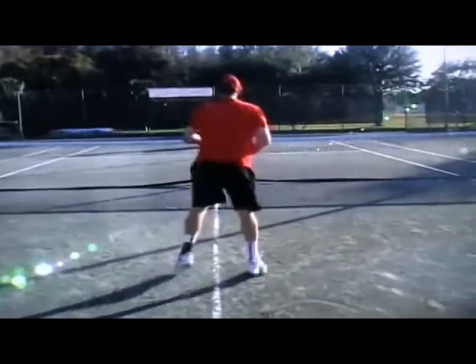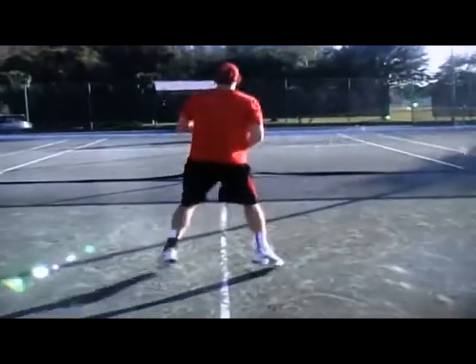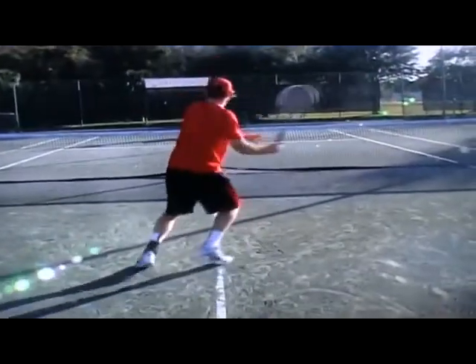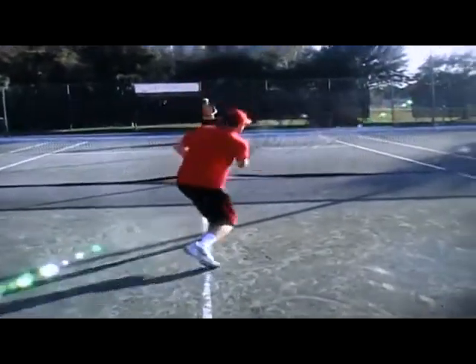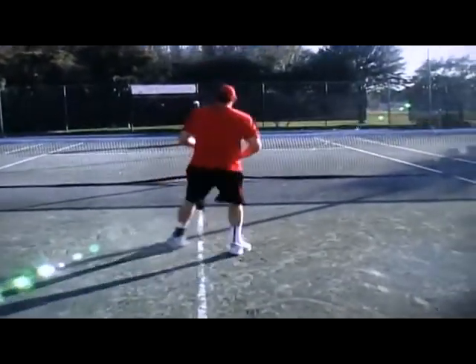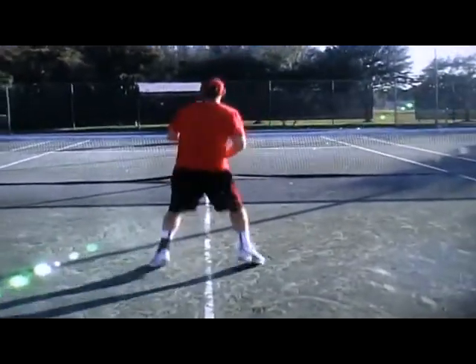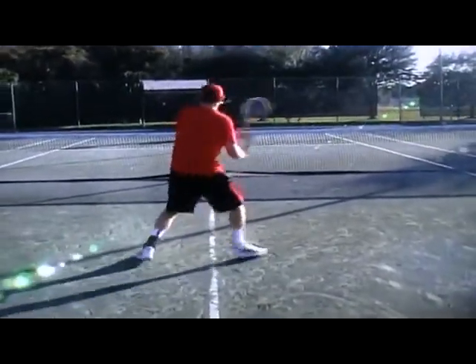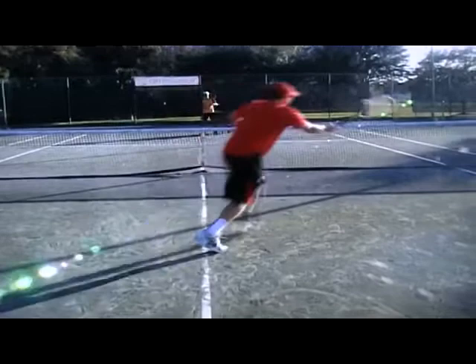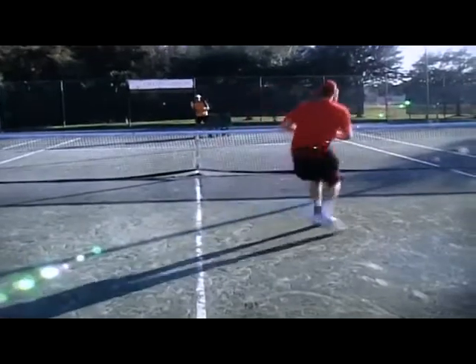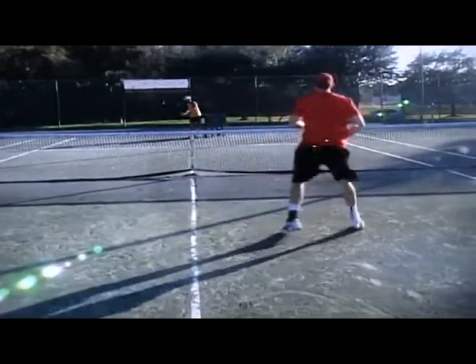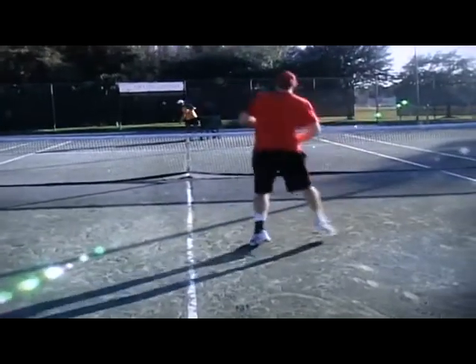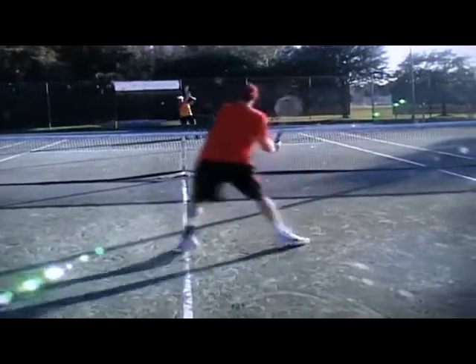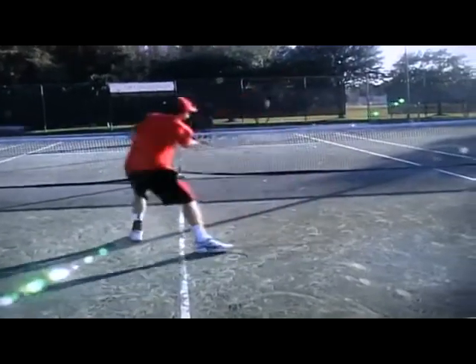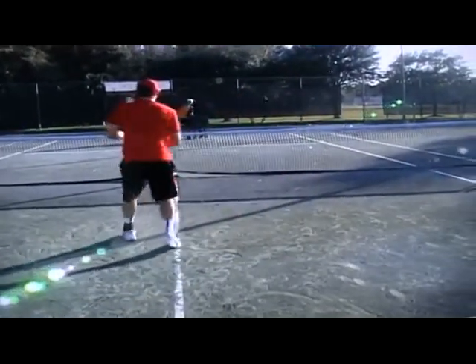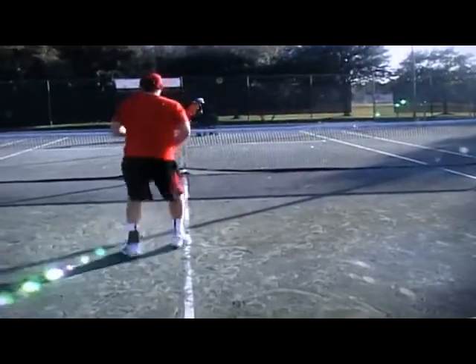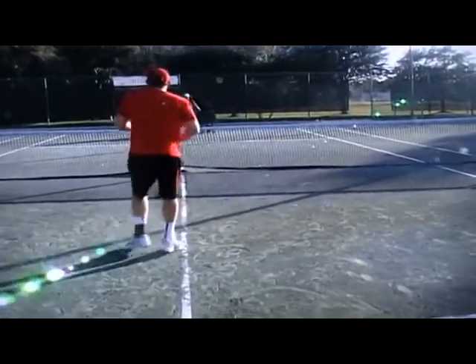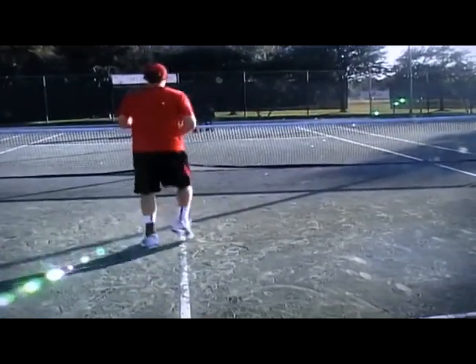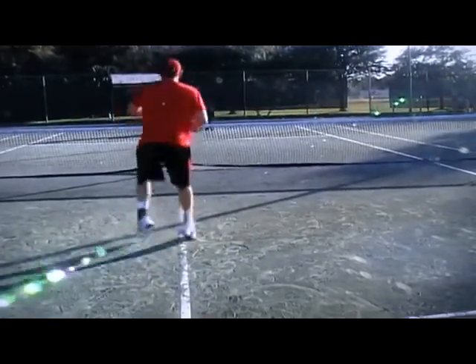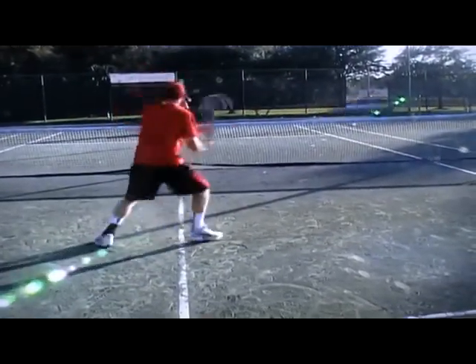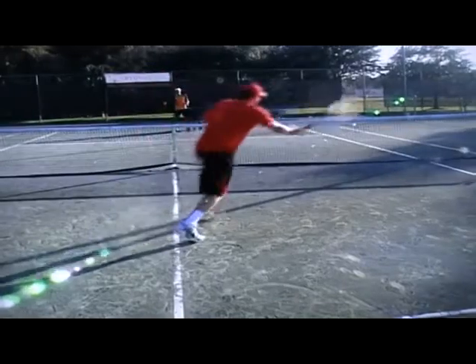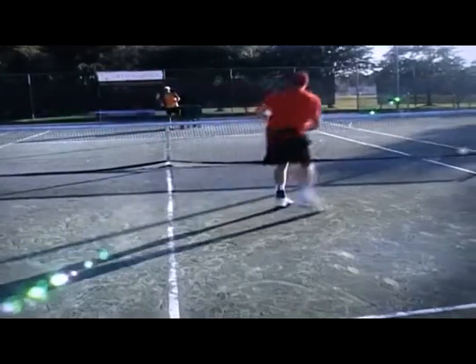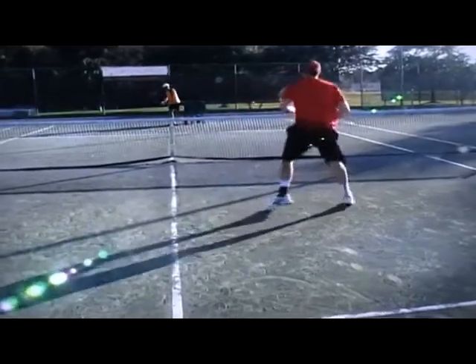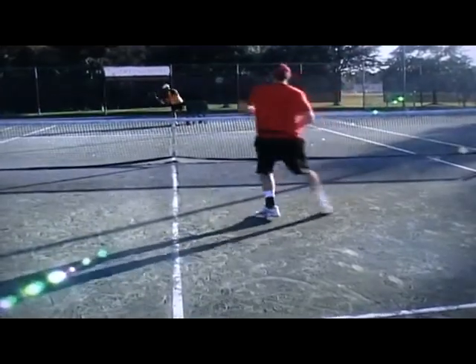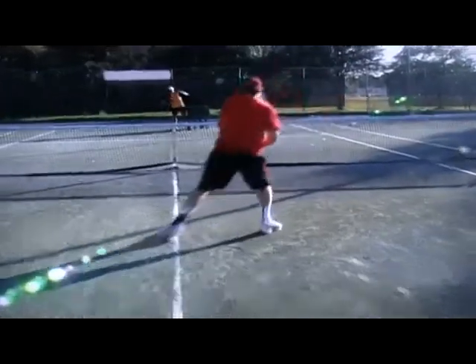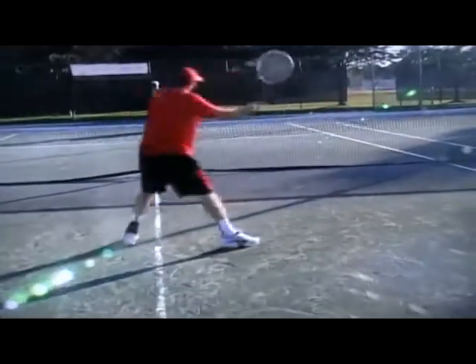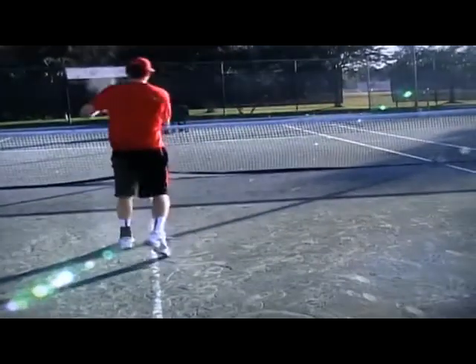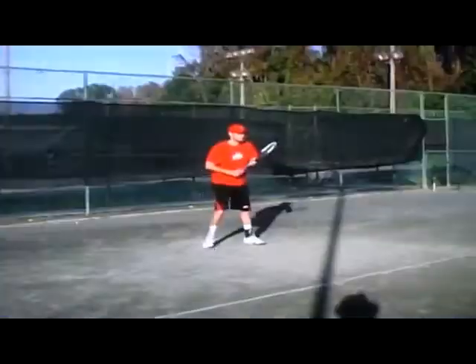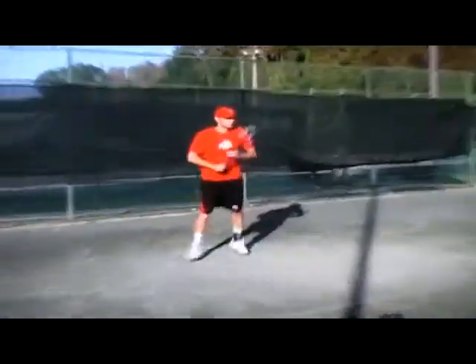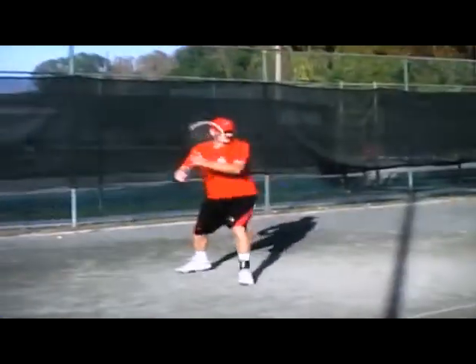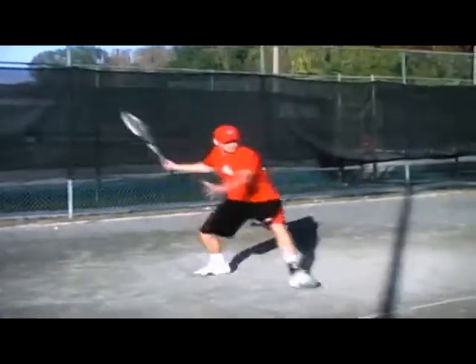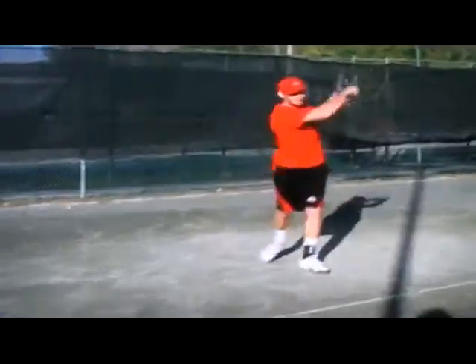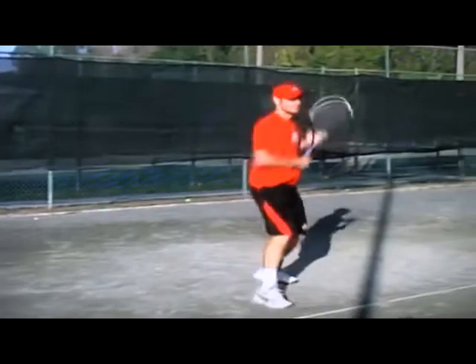It's good how you get eye level down to the shot. The racket face only opens up slightly when it's below the level of the net. When you're hitting a deep volley, it's less than 10 degrees. Closer to the baseline.